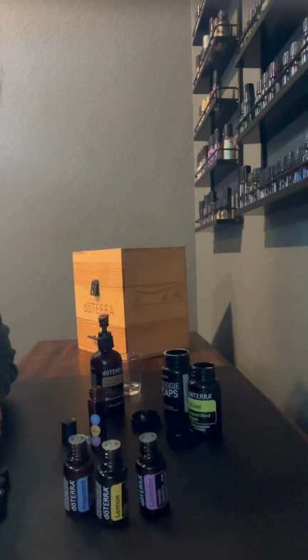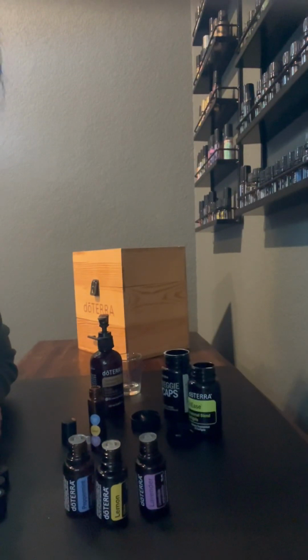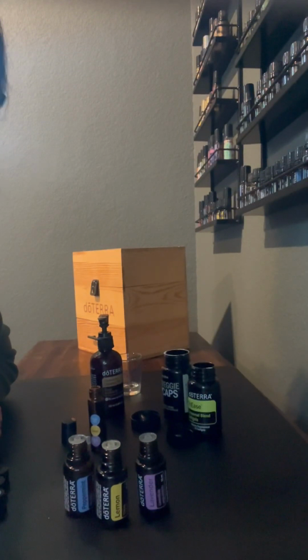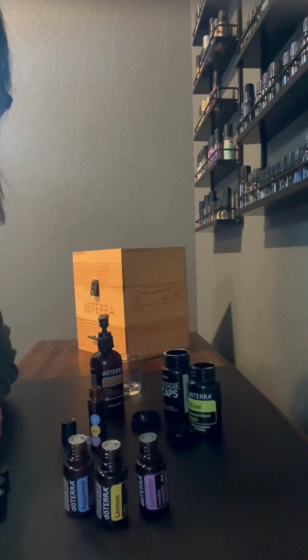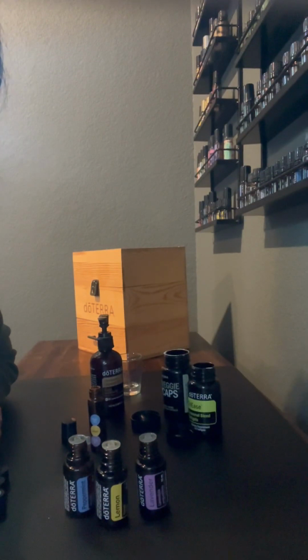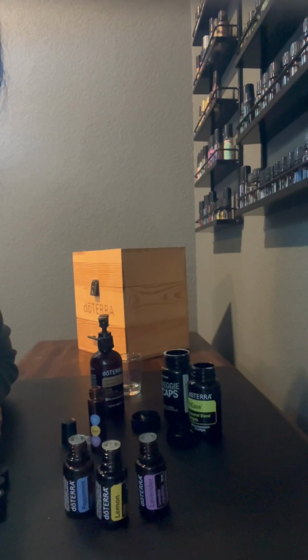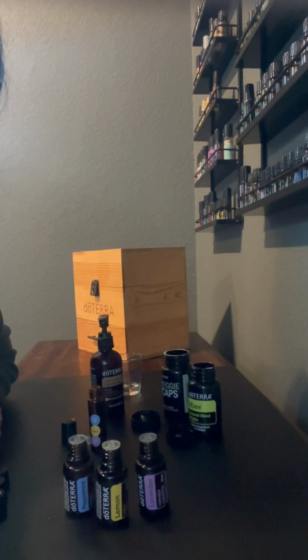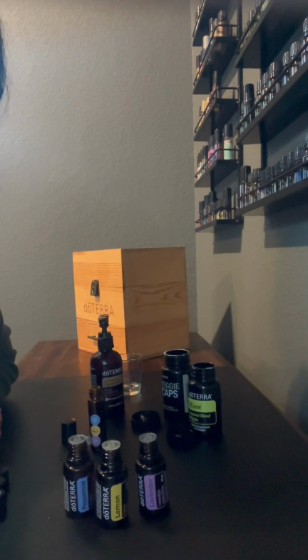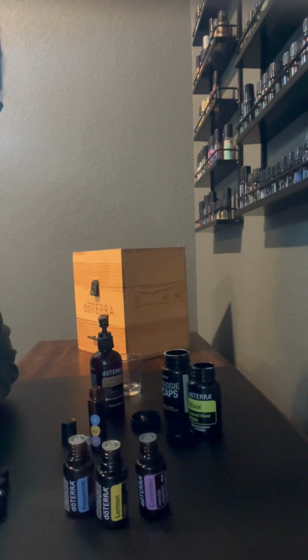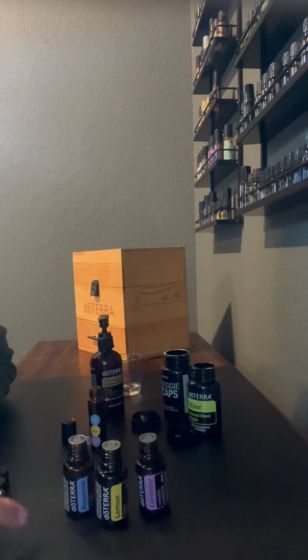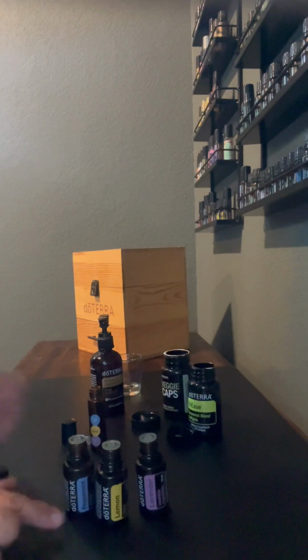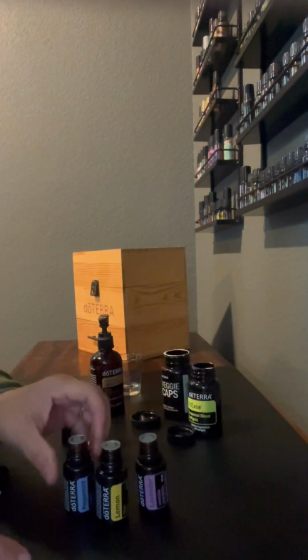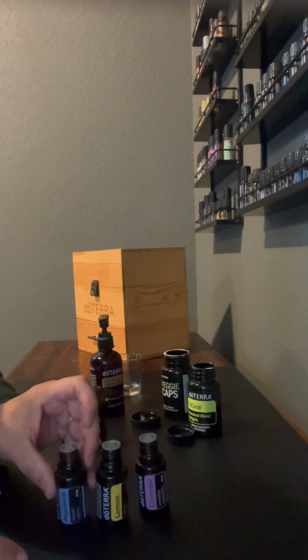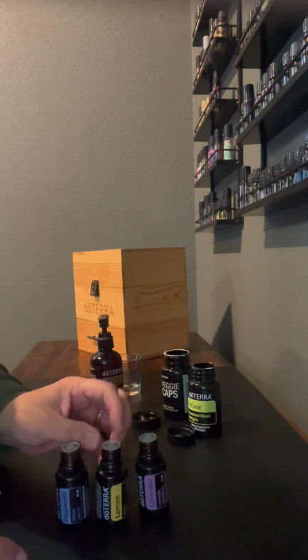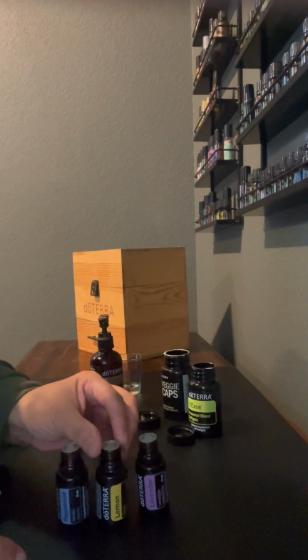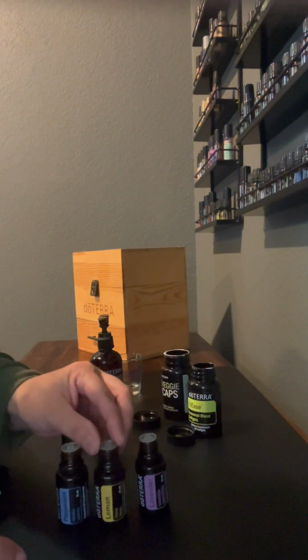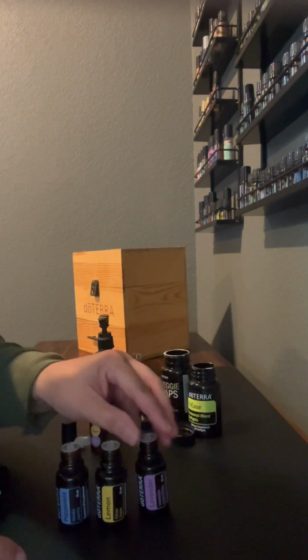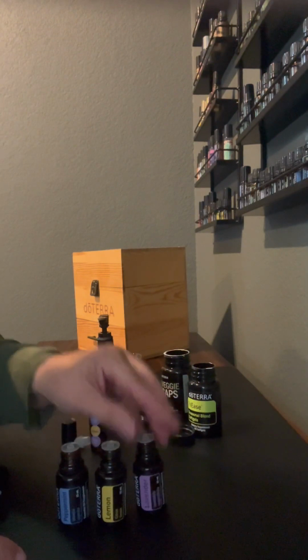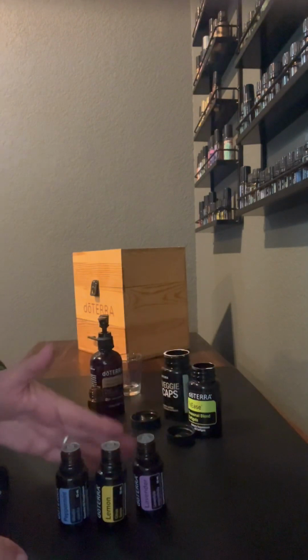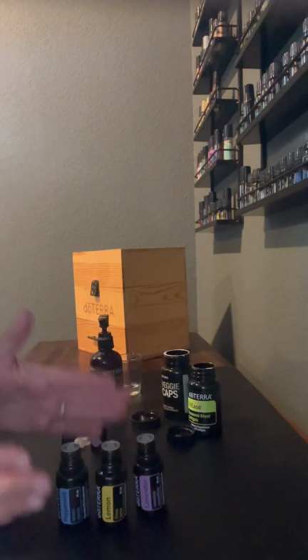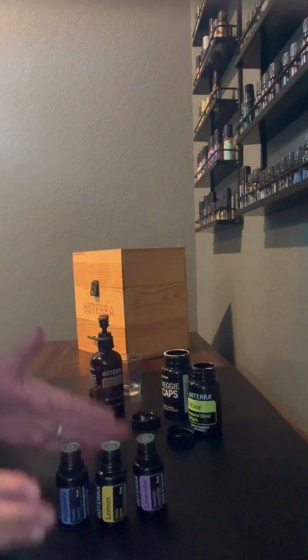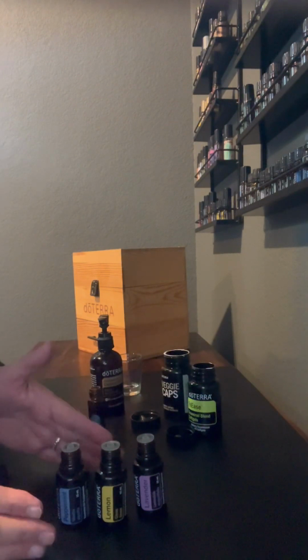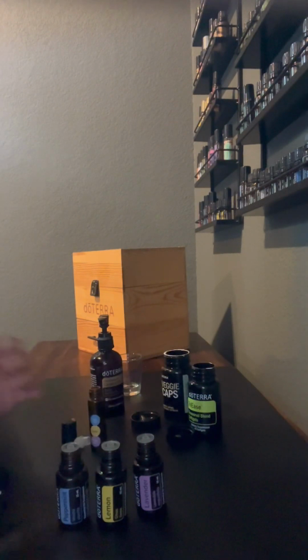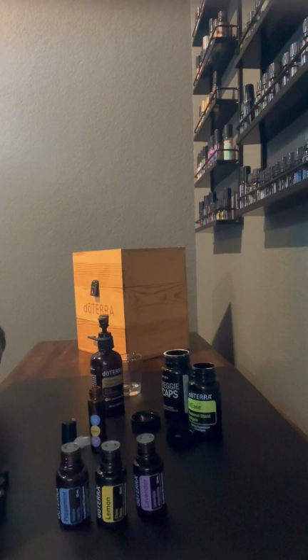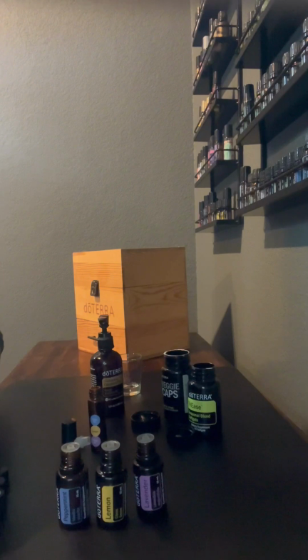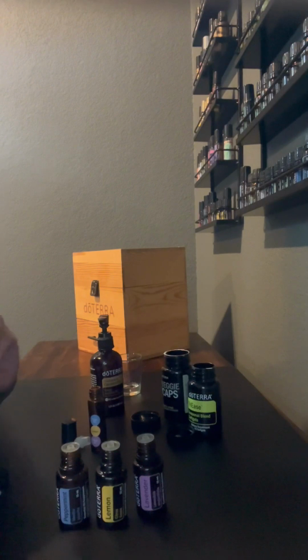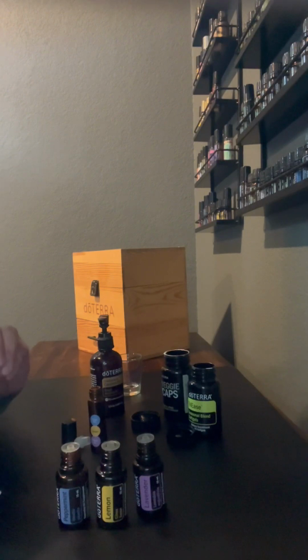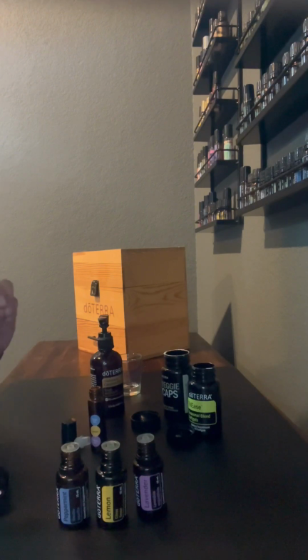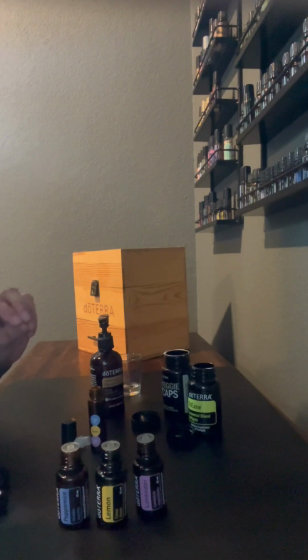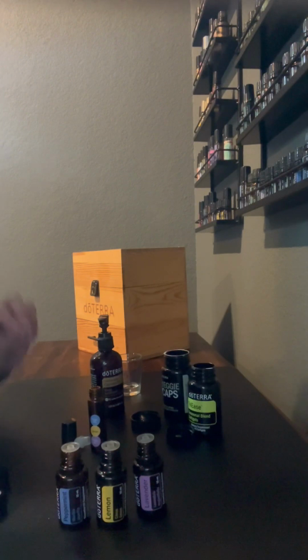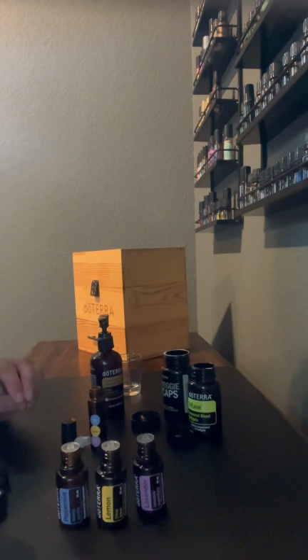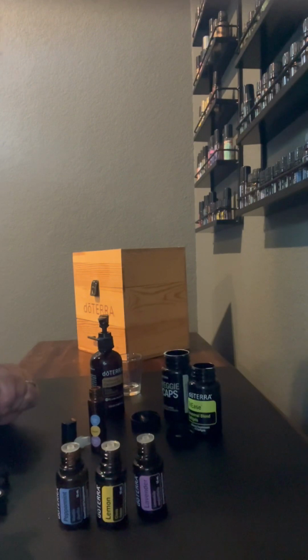All you're going to need are these three oils: peppermint, lemon, and lavender. Equal amounts of these three oils are perfect for soothing your seasonal allergies.